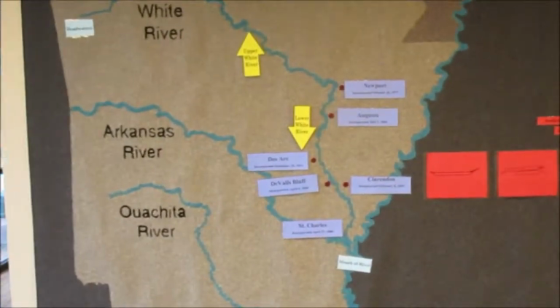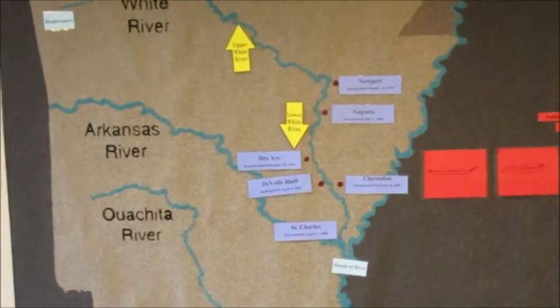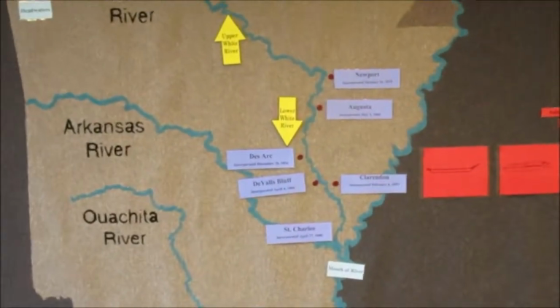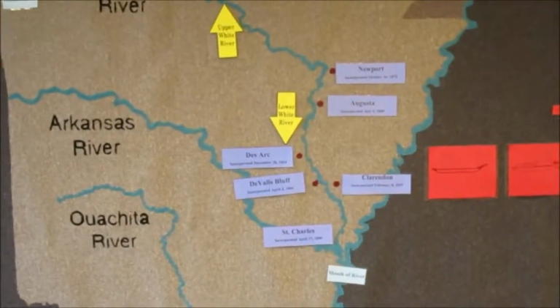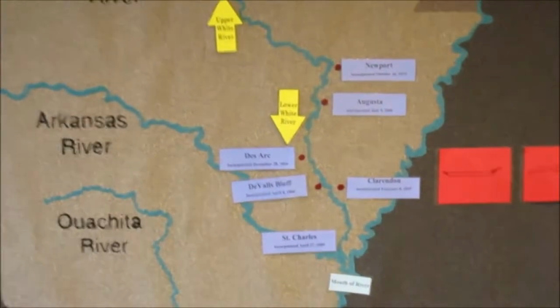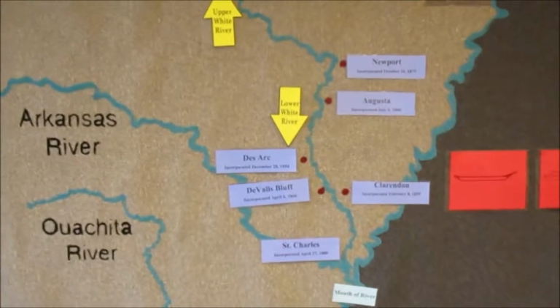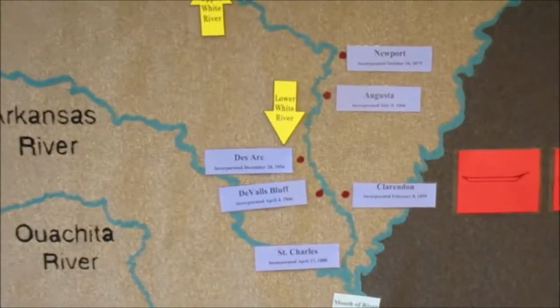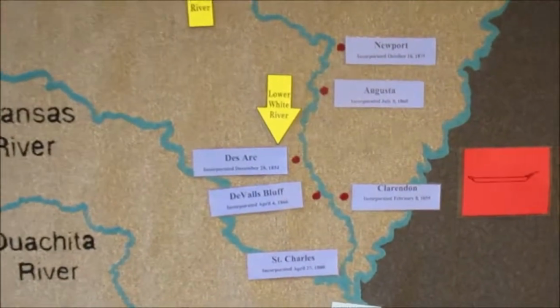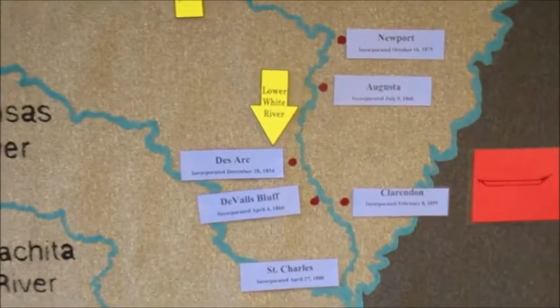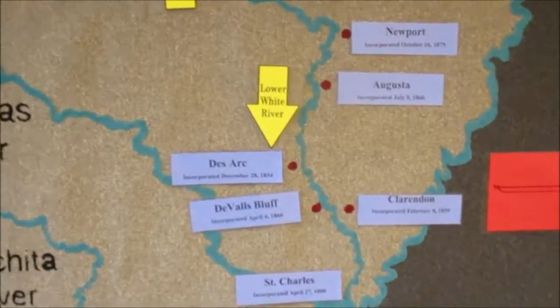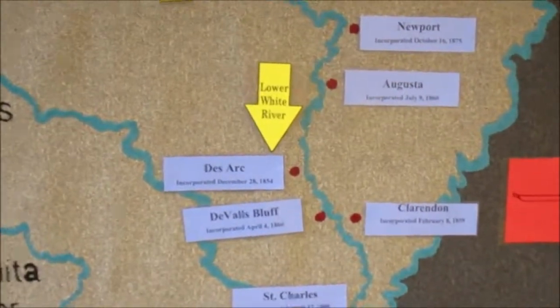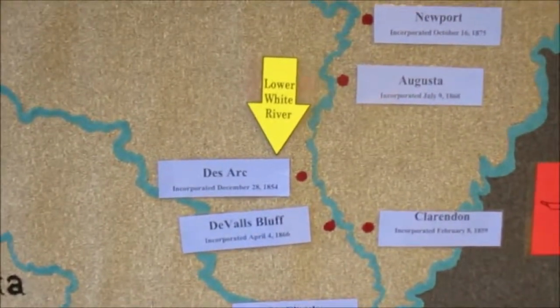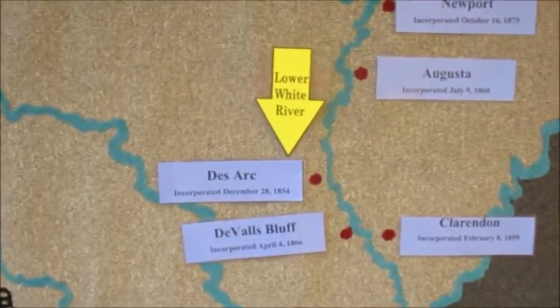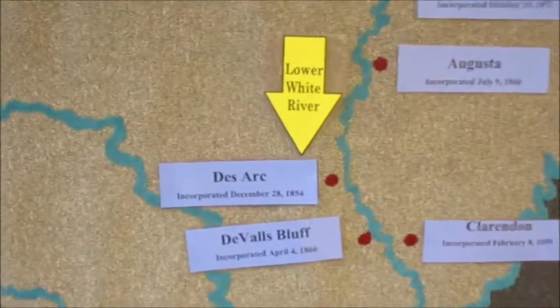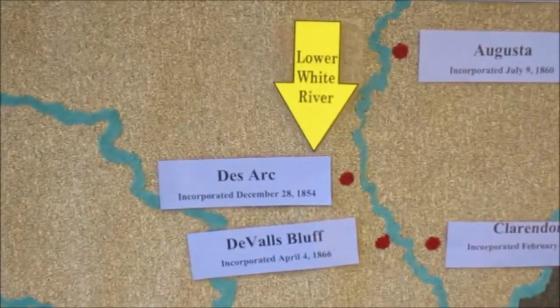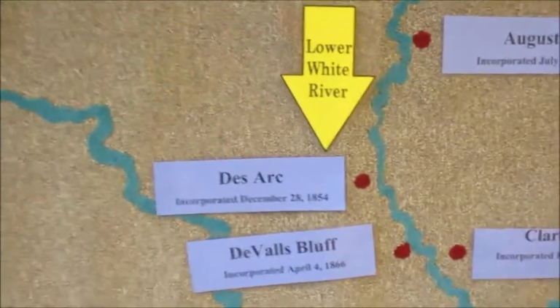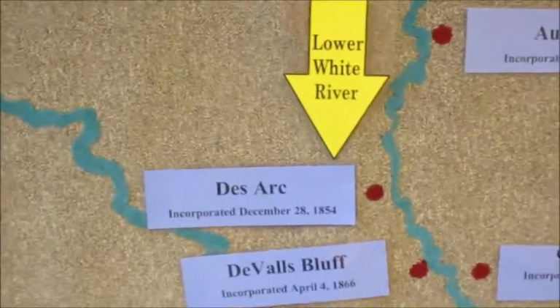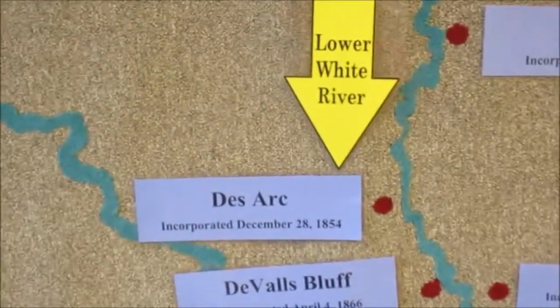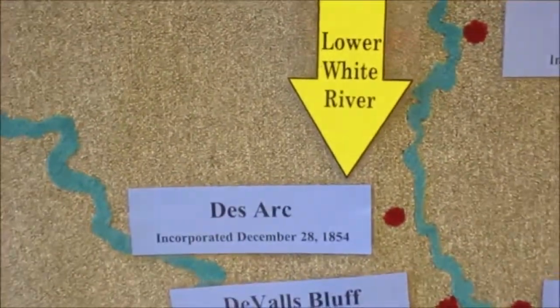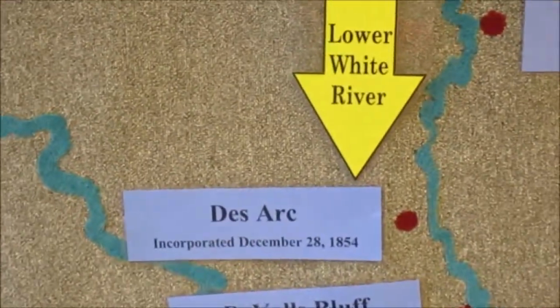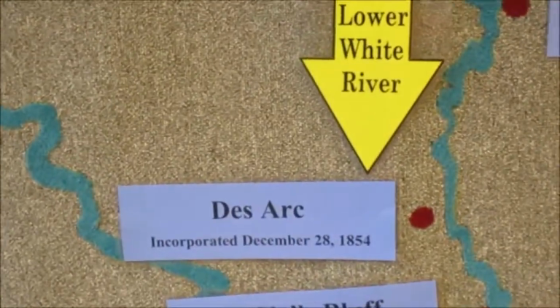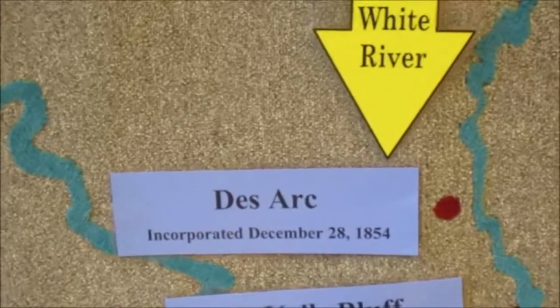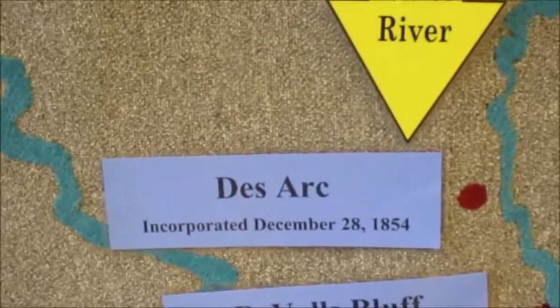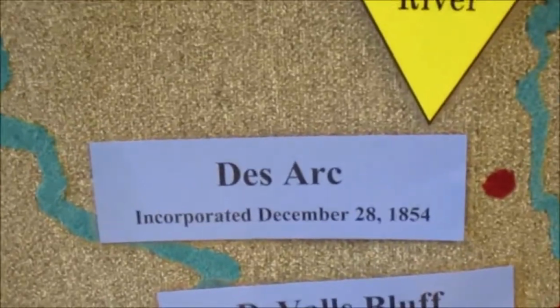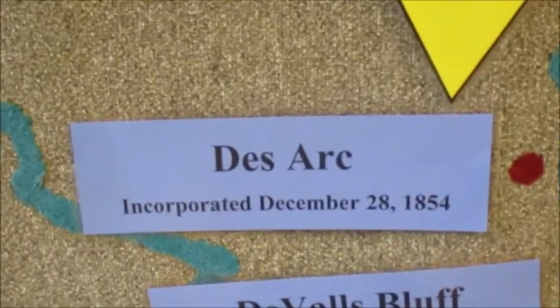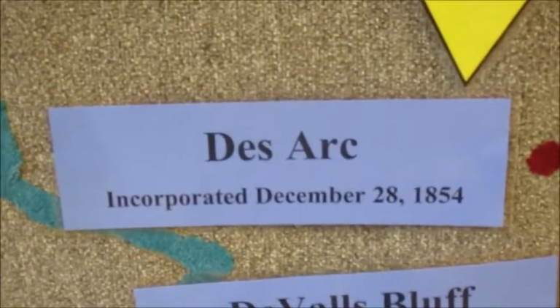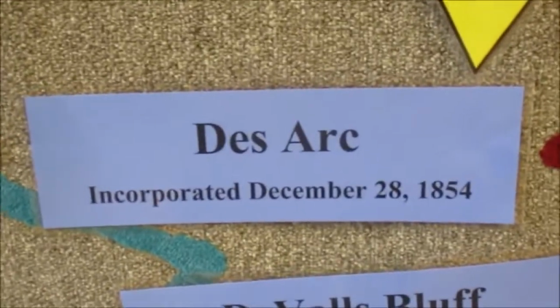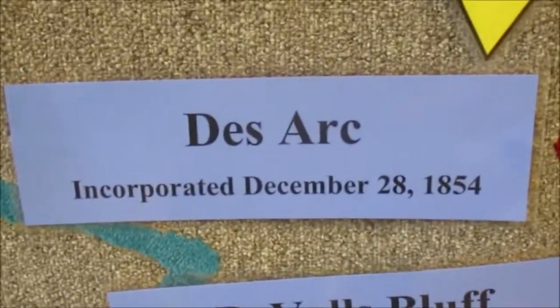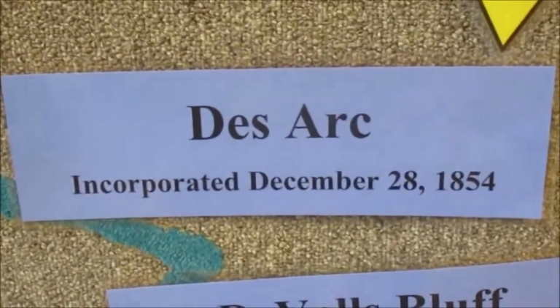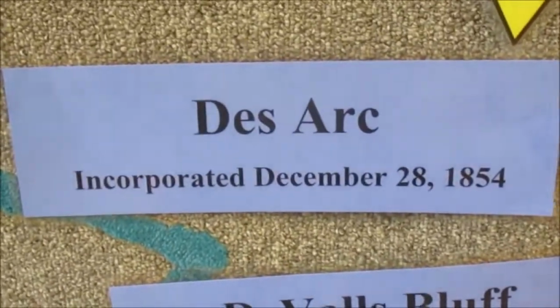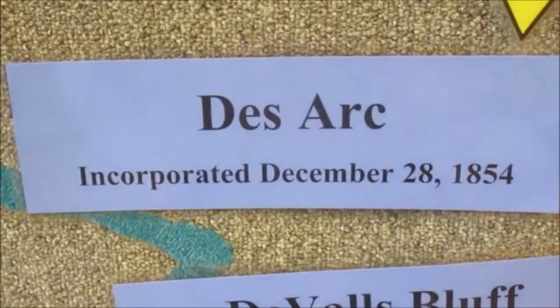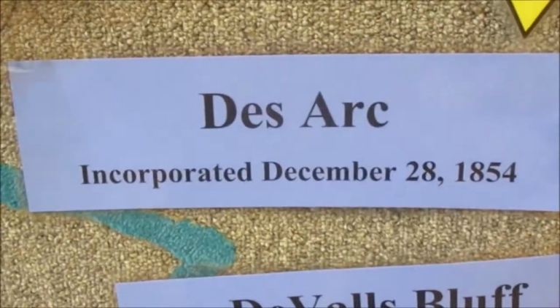And here, this is going to give you an idea where we are in Arkansas. Desark, Arkansas was incorporated in 1854.